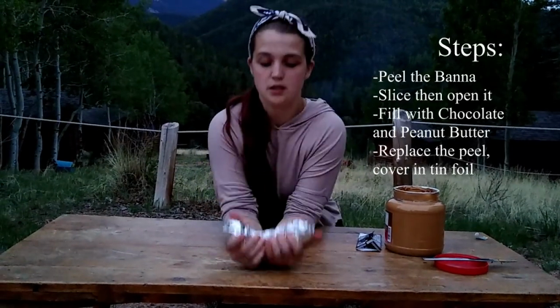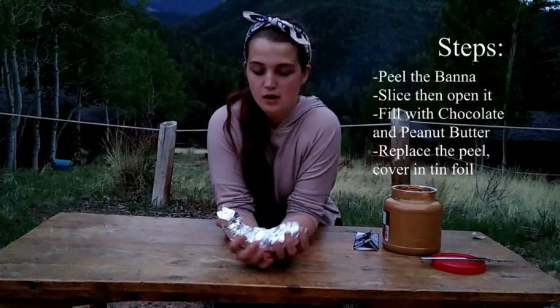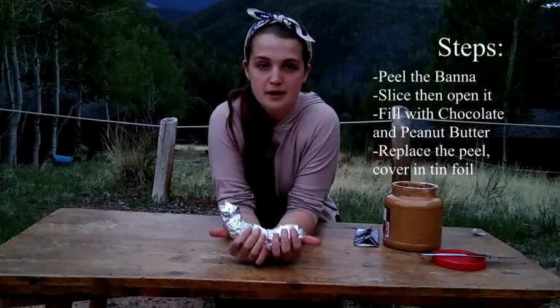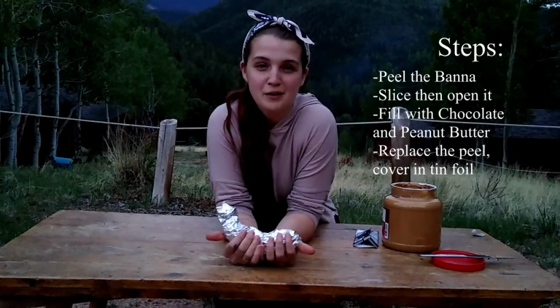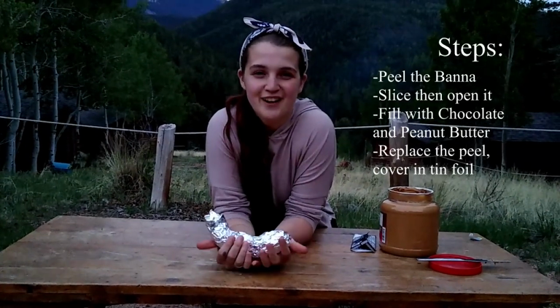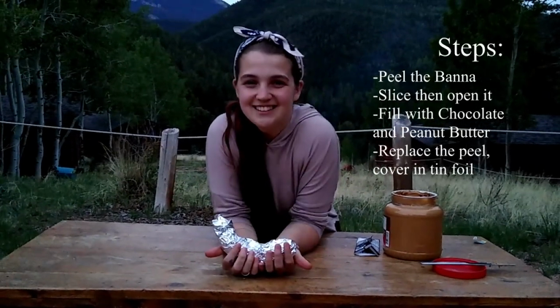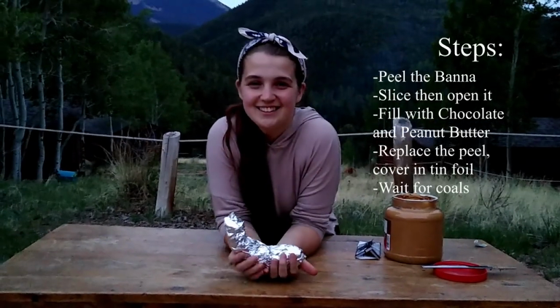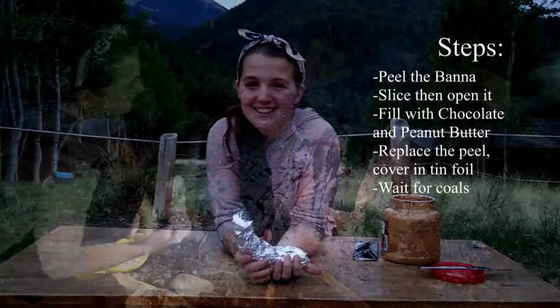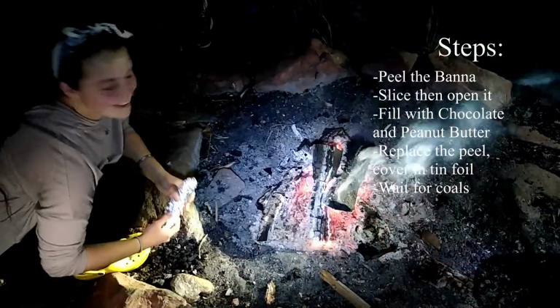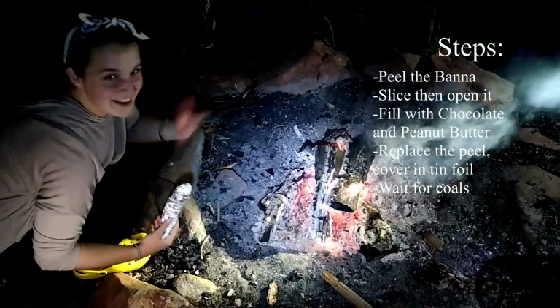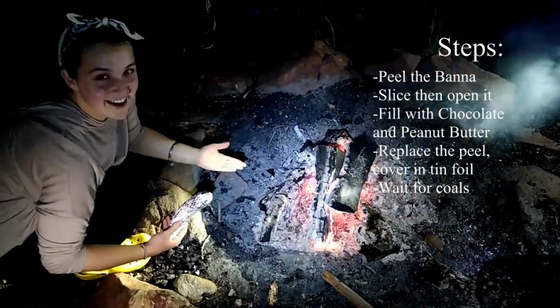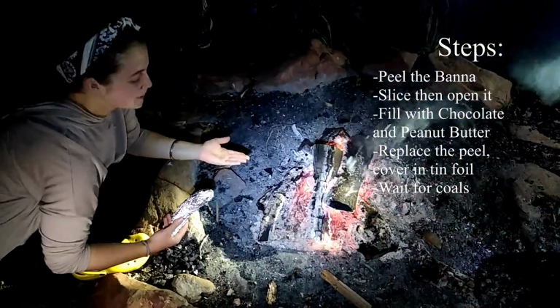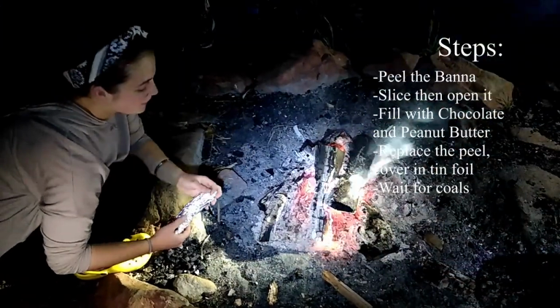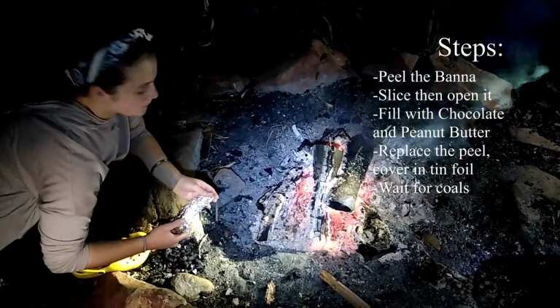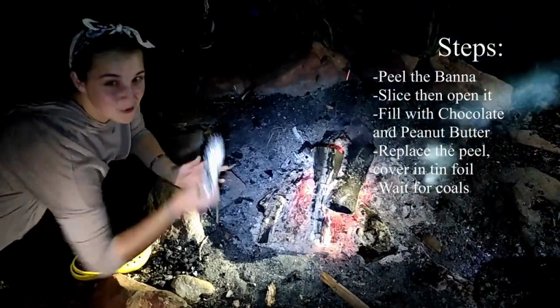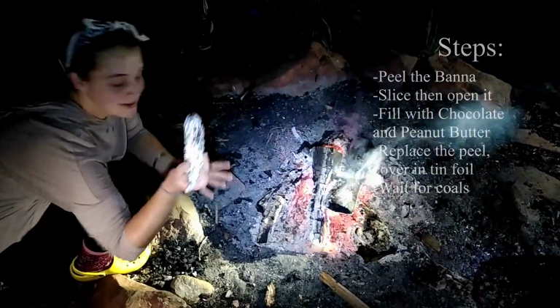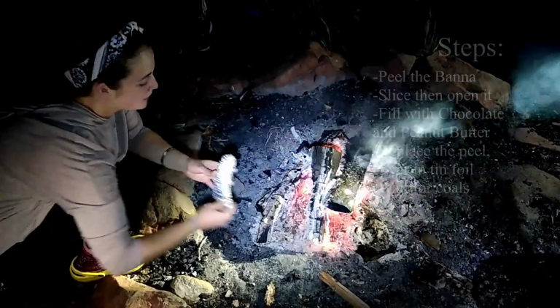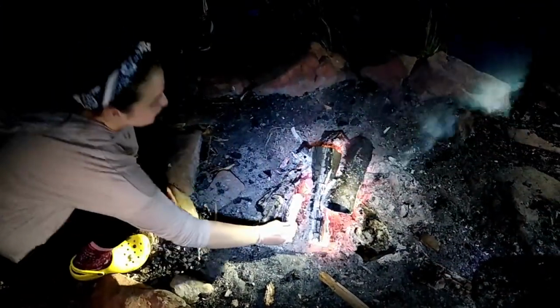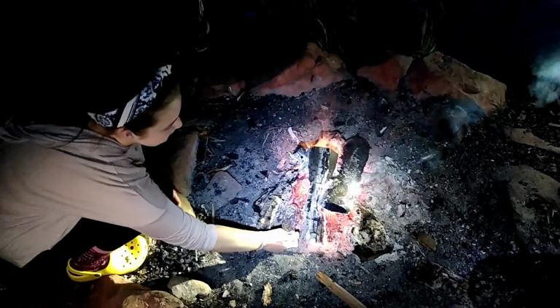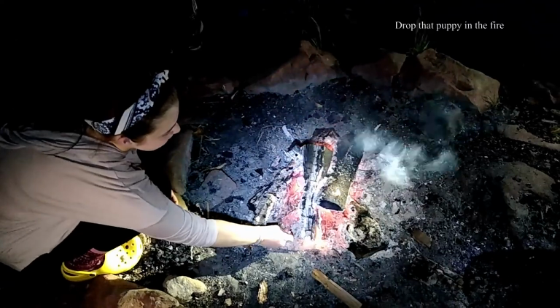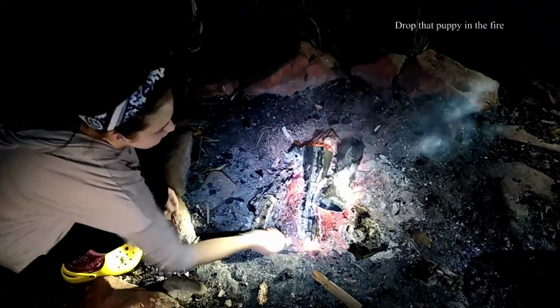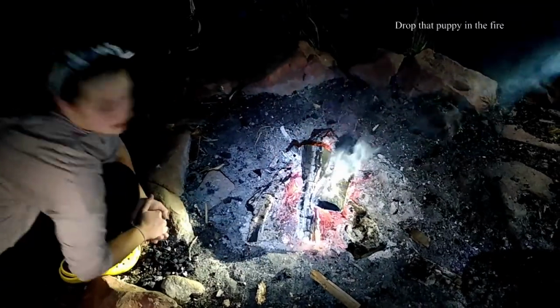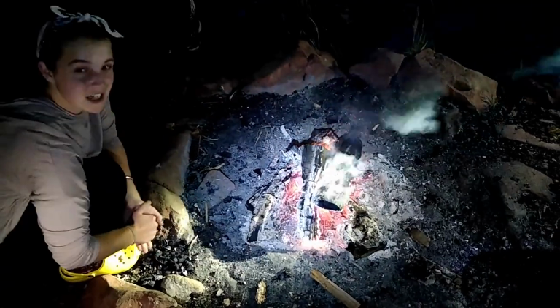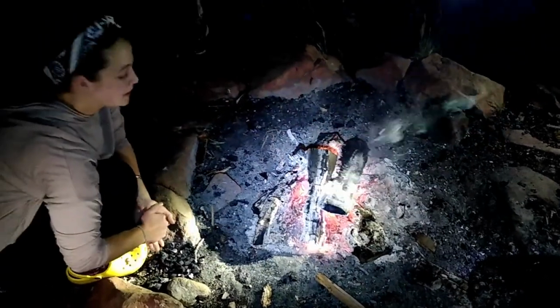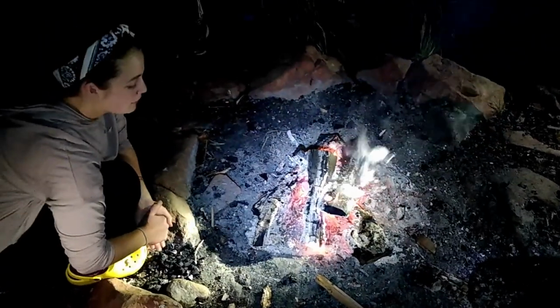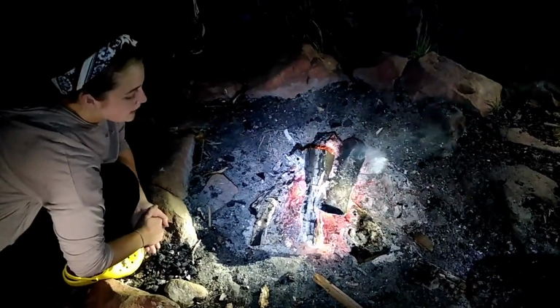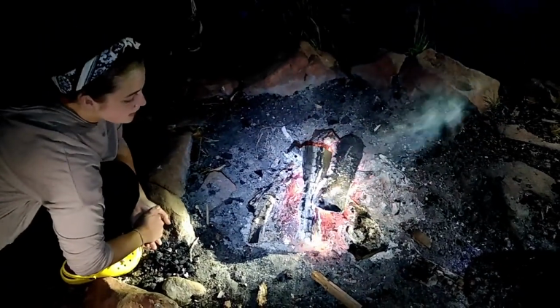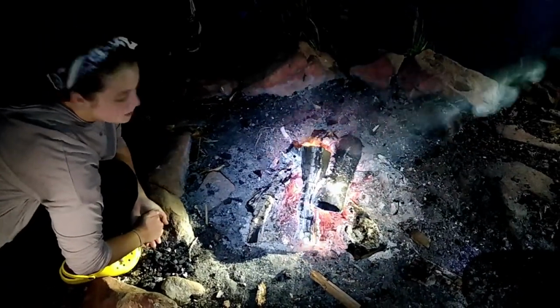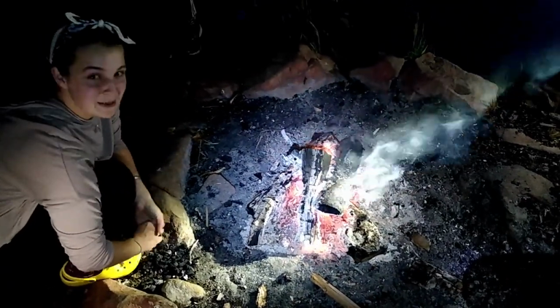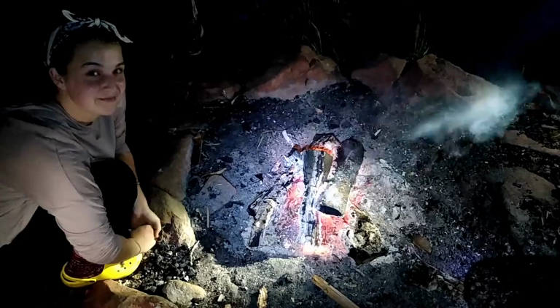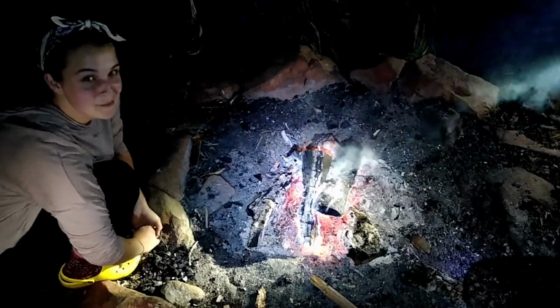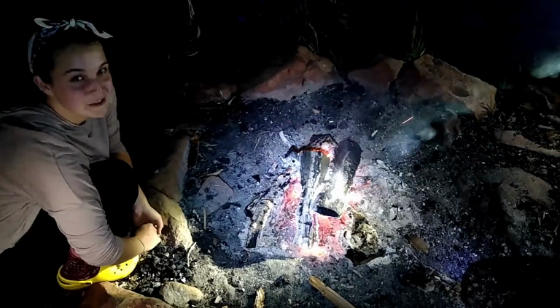Here's your banana all wrapped up, and then we're going to put it on the fire. We have our fire and it's cooked down a little bit, so we have some coals for our banana boat. We're going to set it in here very carefully and let it cook until it's soft and mushy and the chocolate is melted, and we'll get back to you soon.